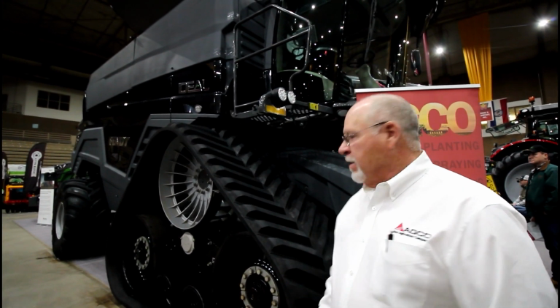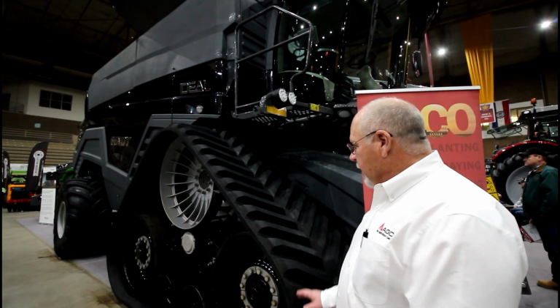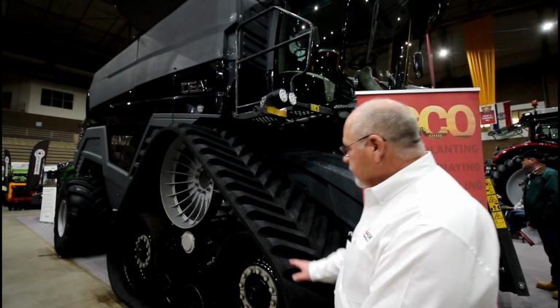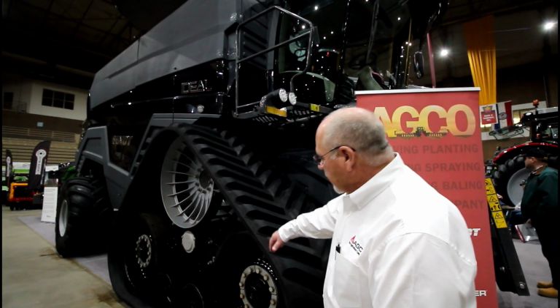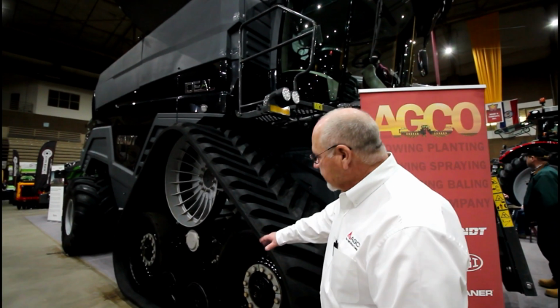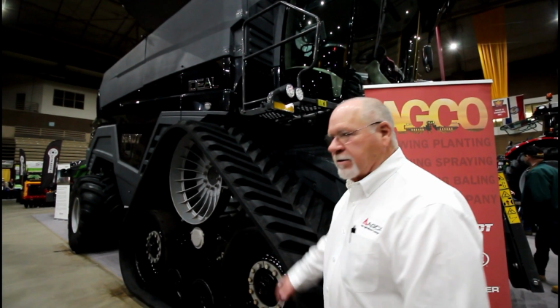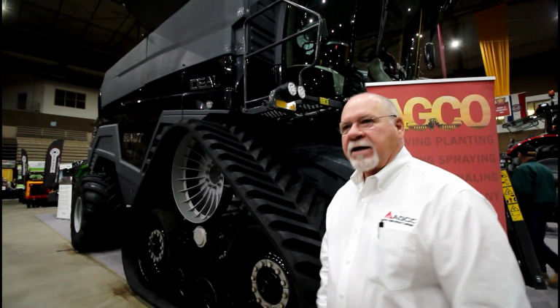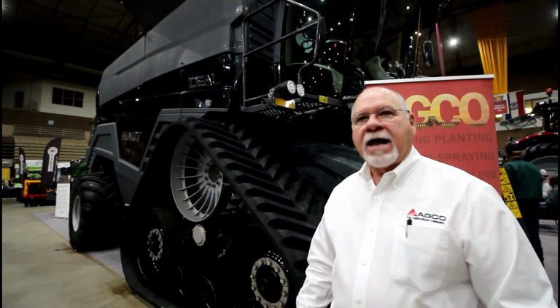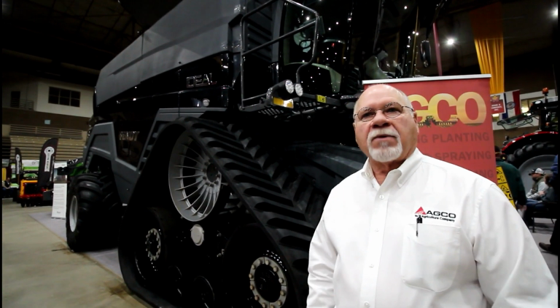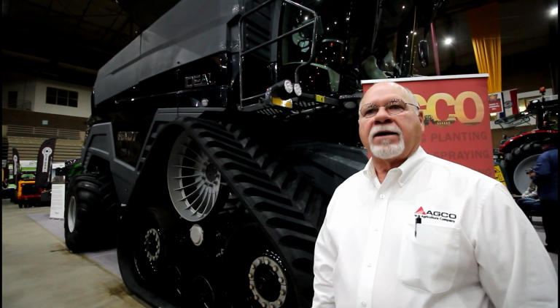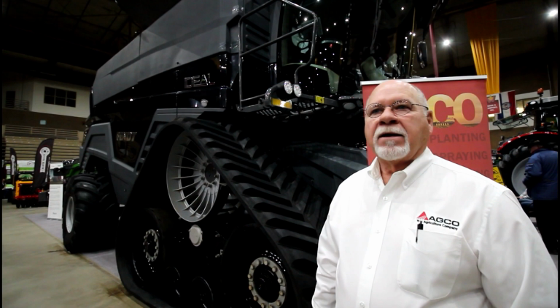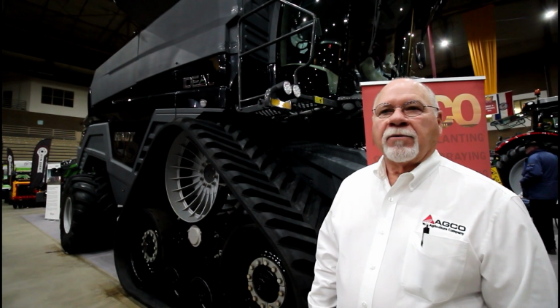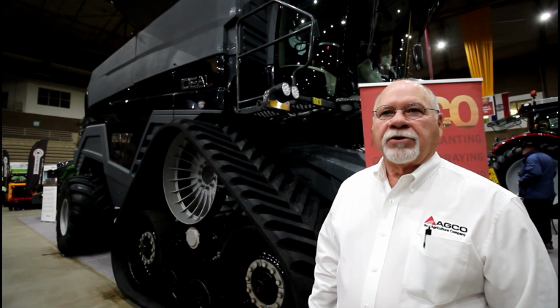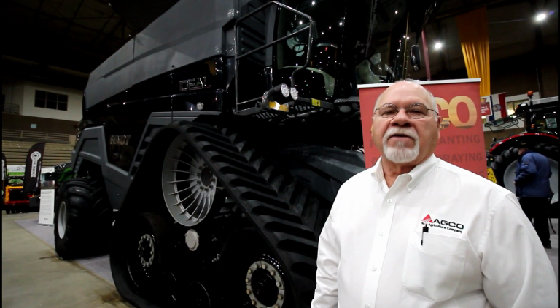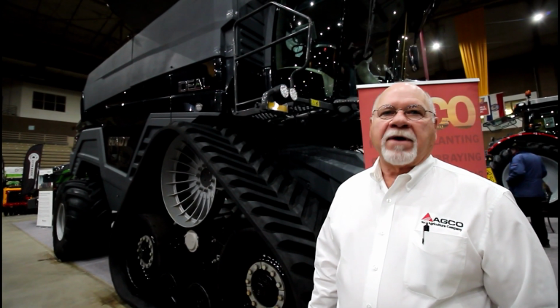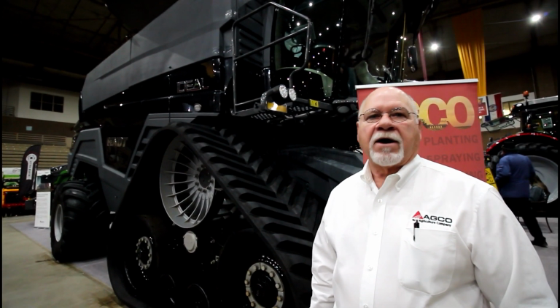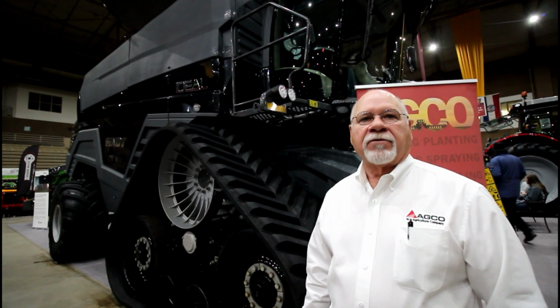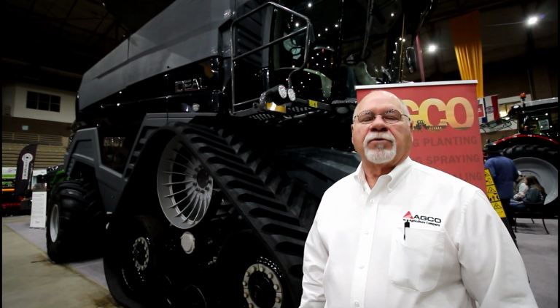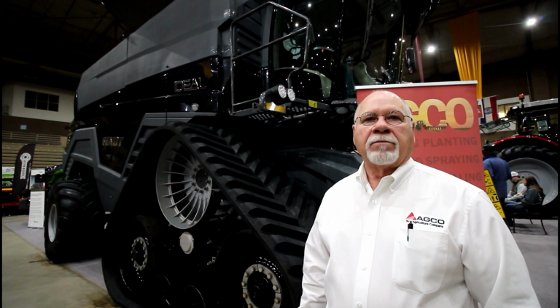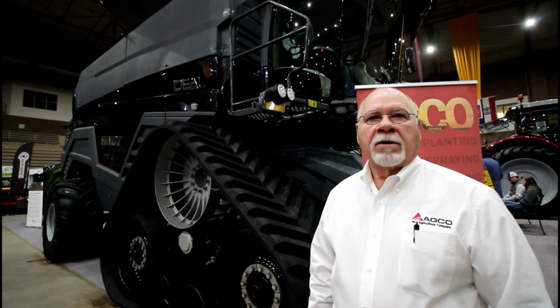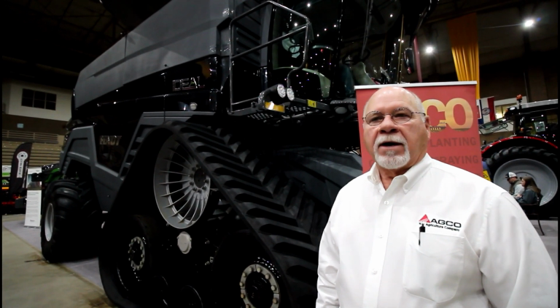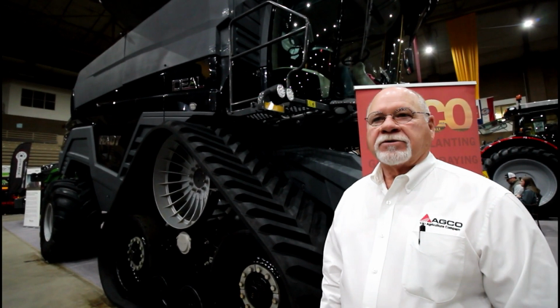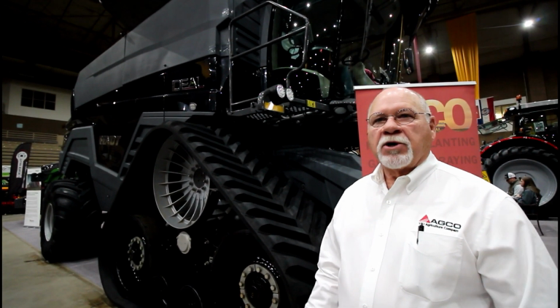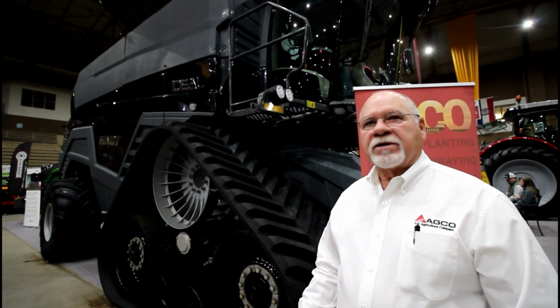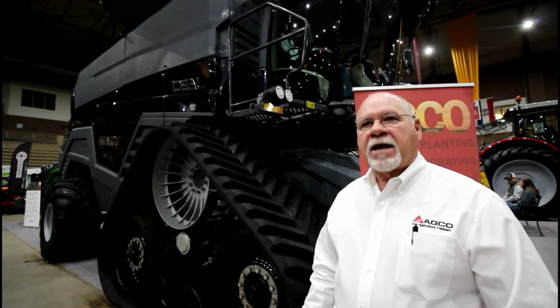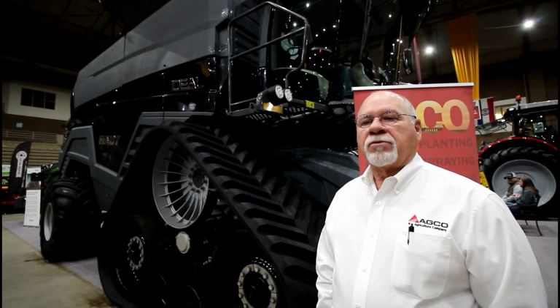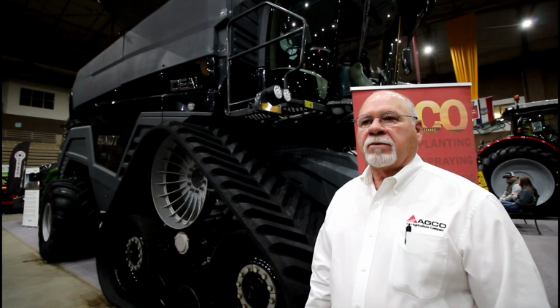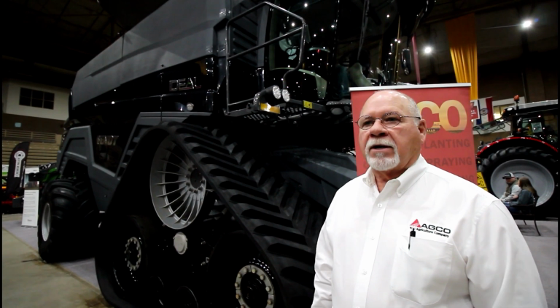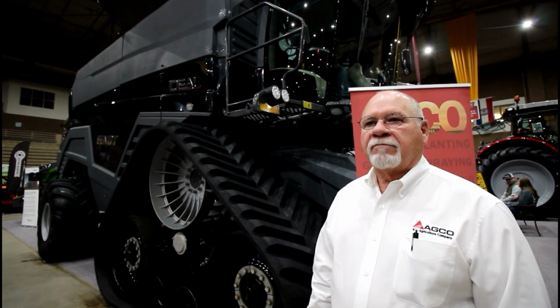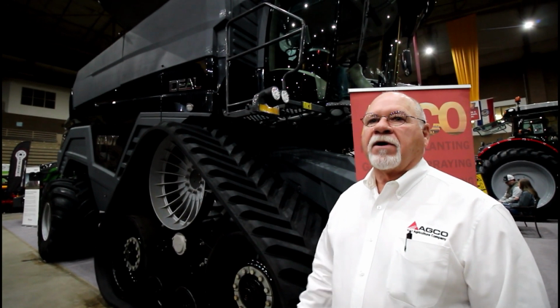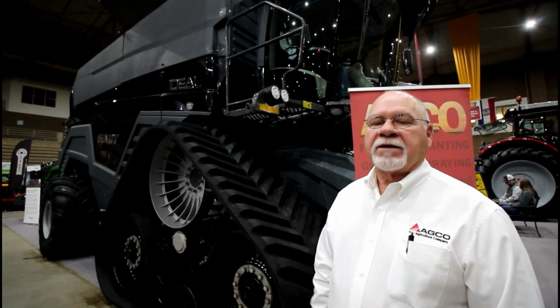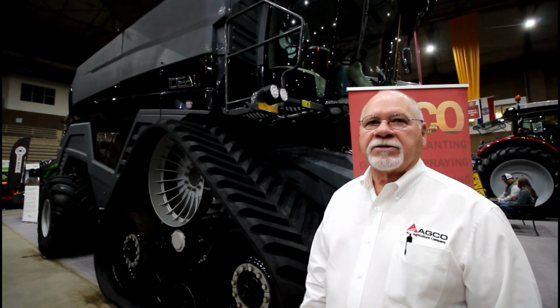This thing actually flexes. It has a nice ride. It will do 25 miles an hour down the road. It's smooth, it's stable — very nice system.